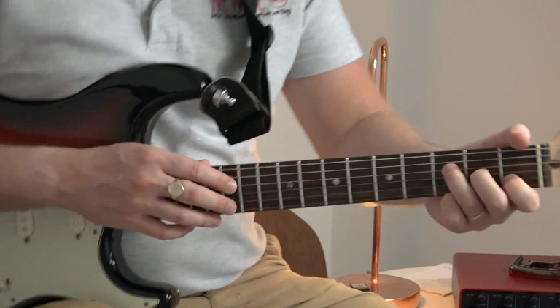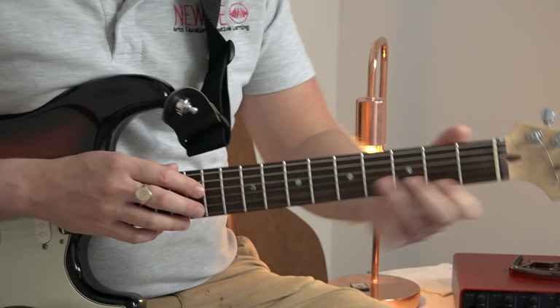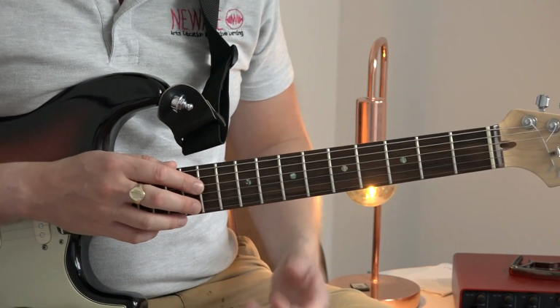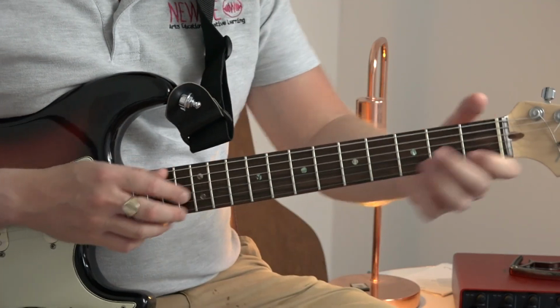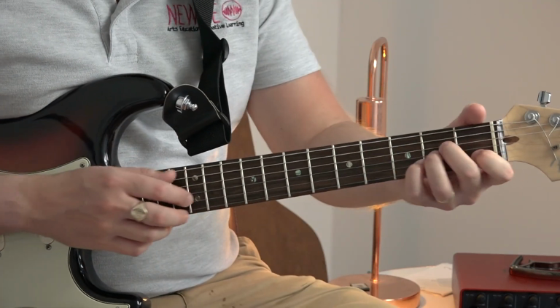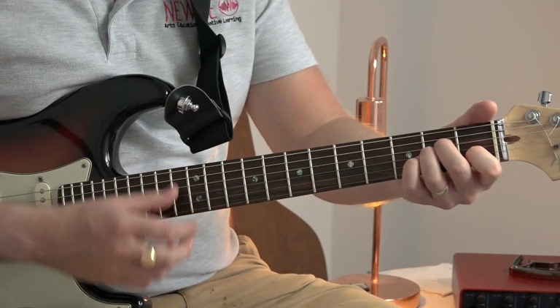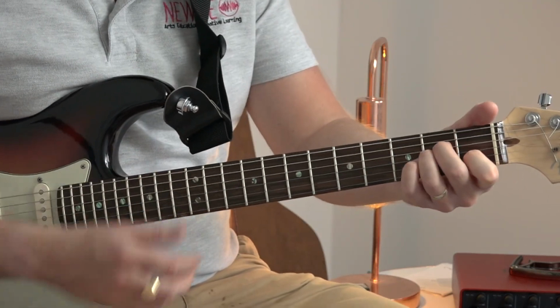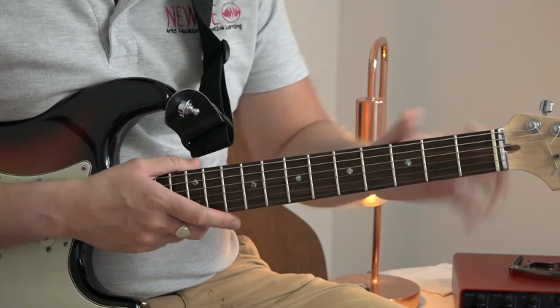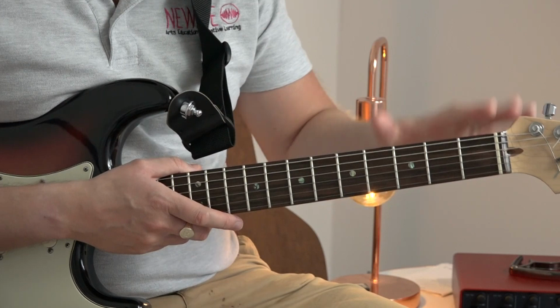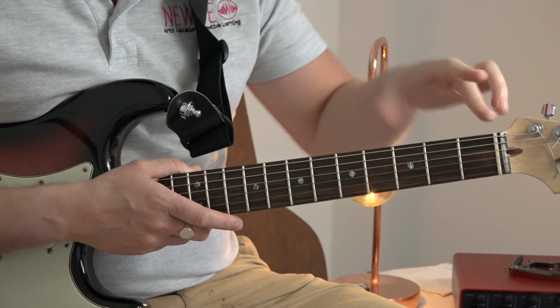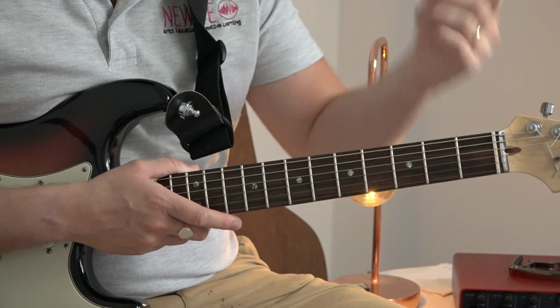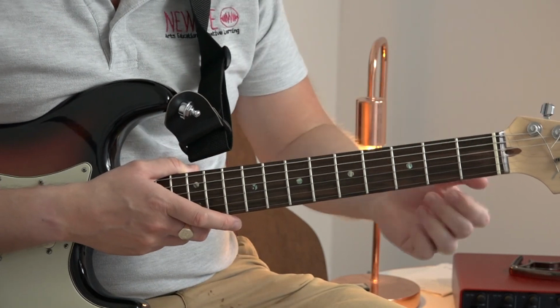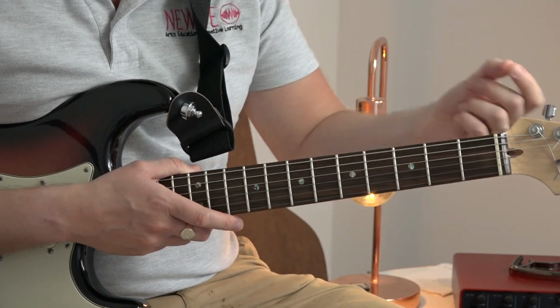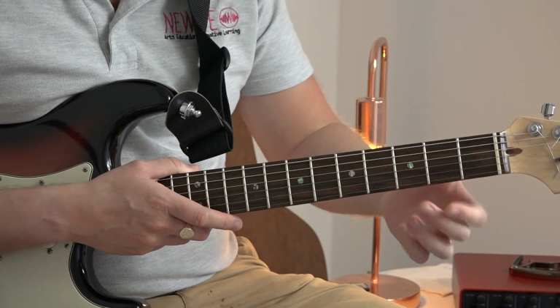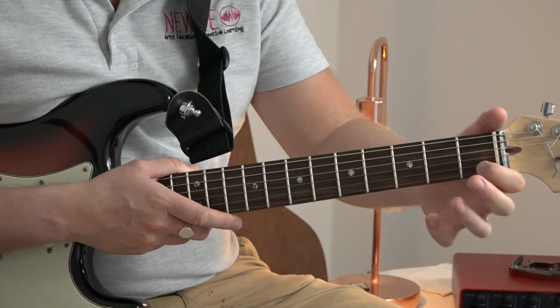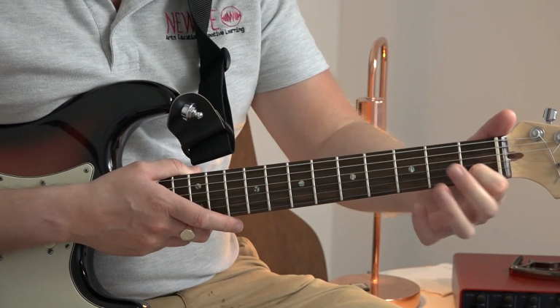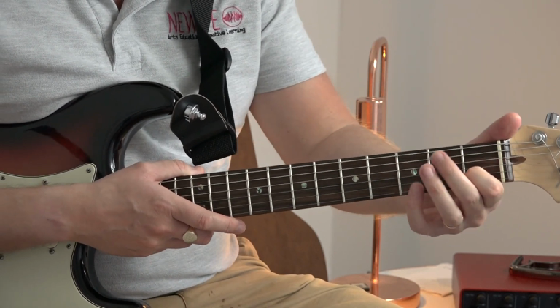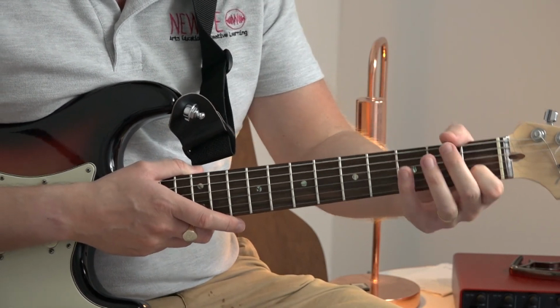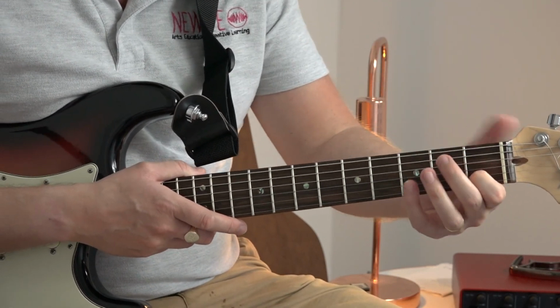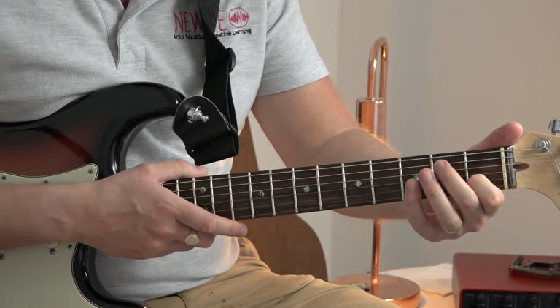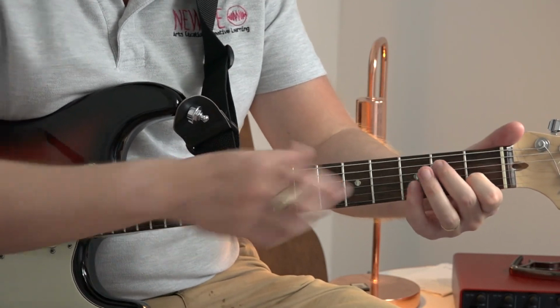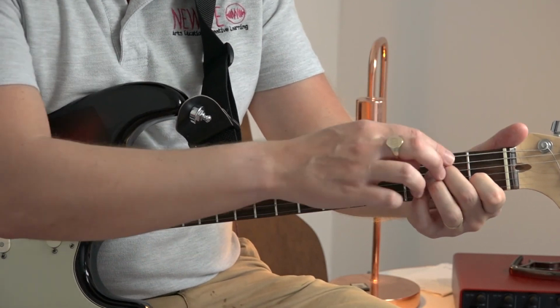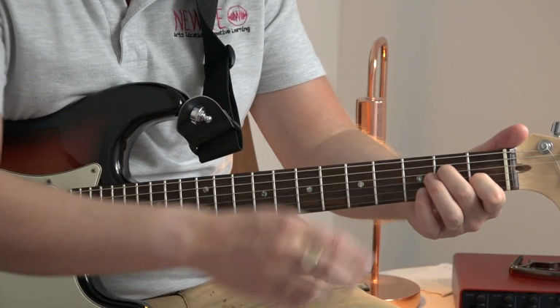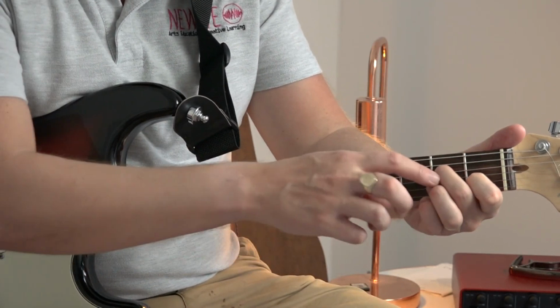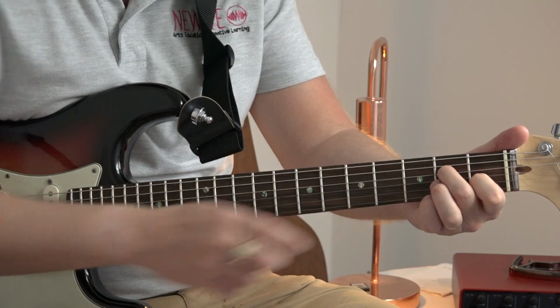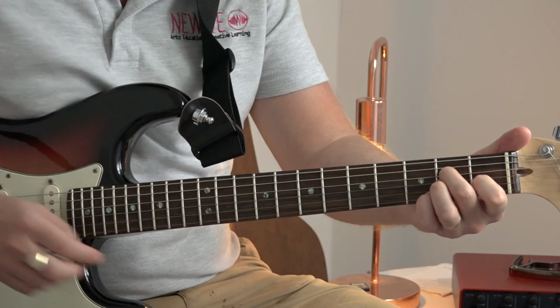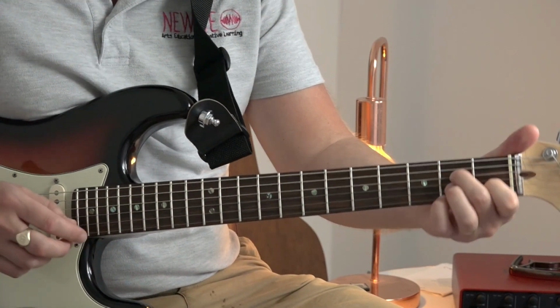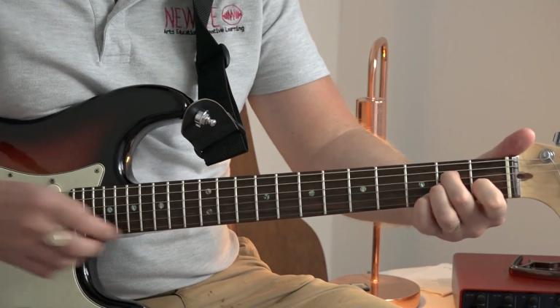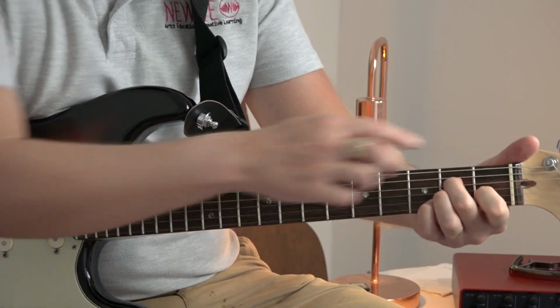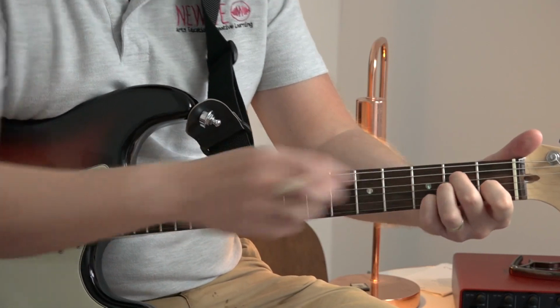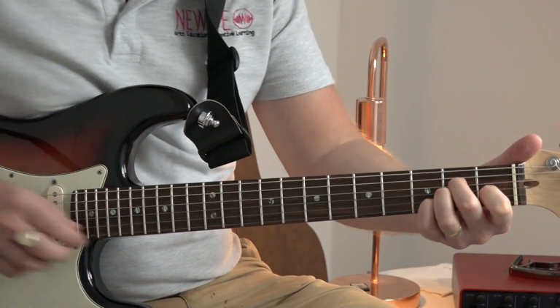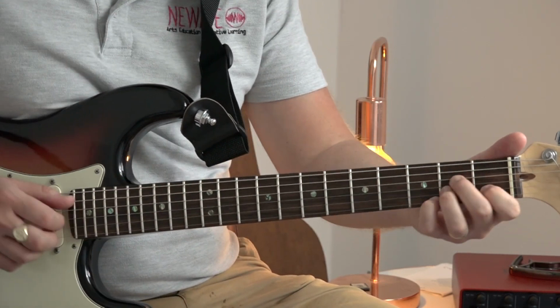Let's have a look at our A minor. We've got A minor position in first position, which is first finger, first fret, second string. Second finger, second fret, fourth string. Third finger, second fret, third string.